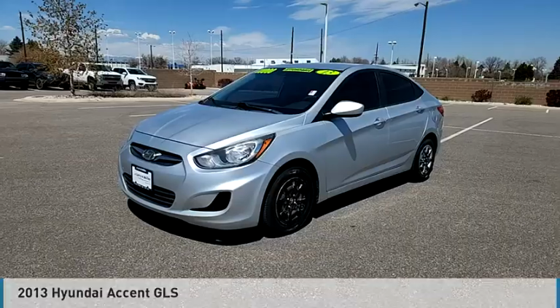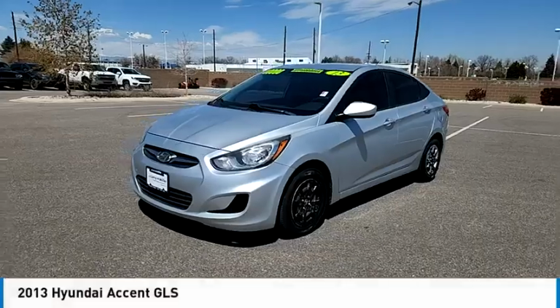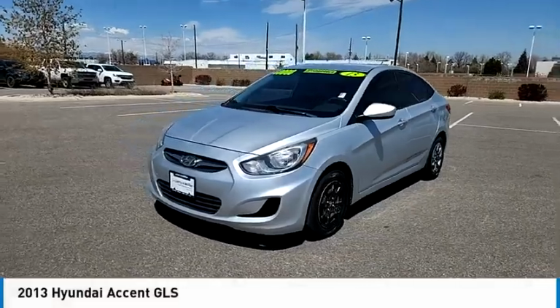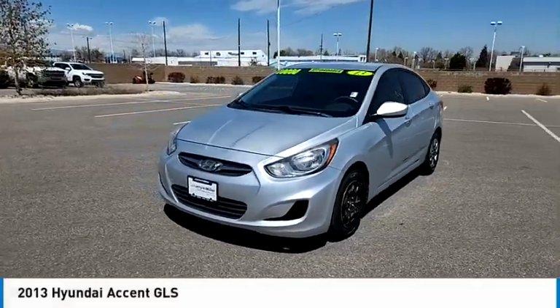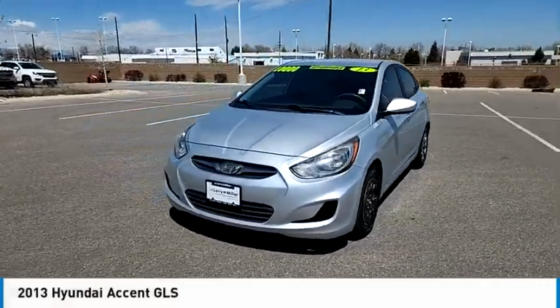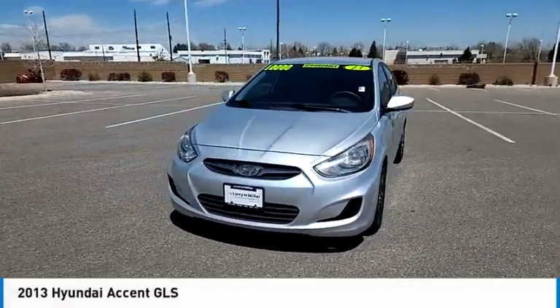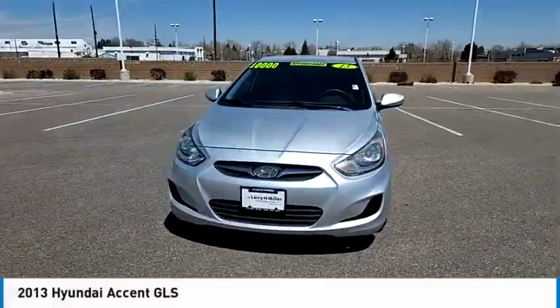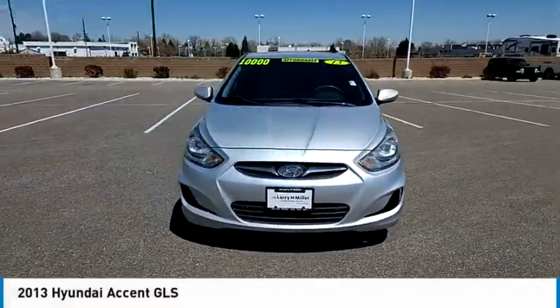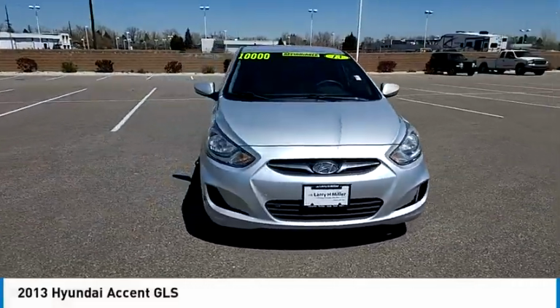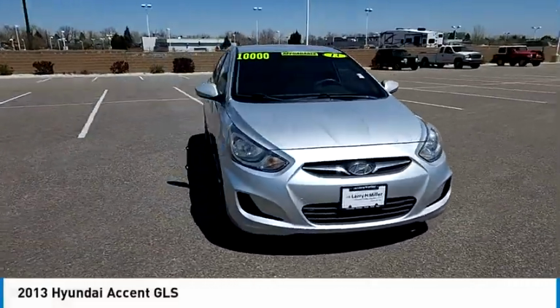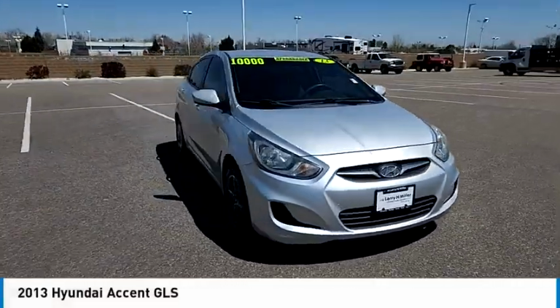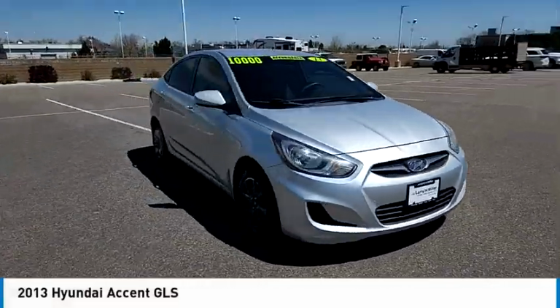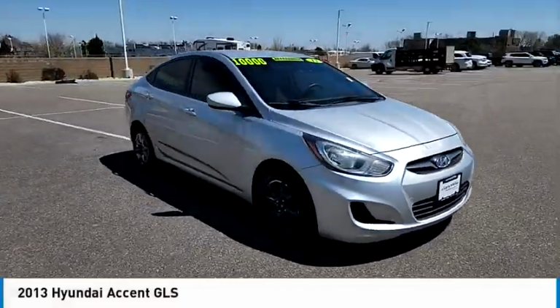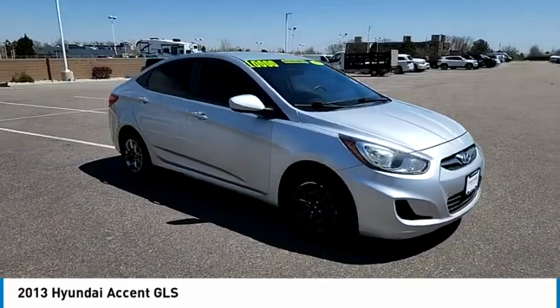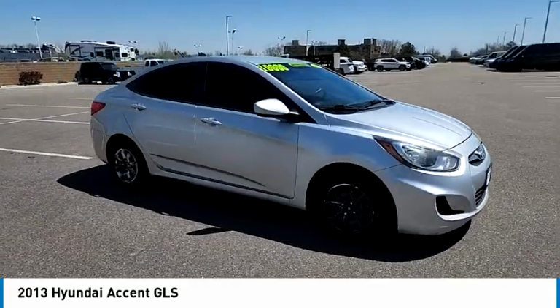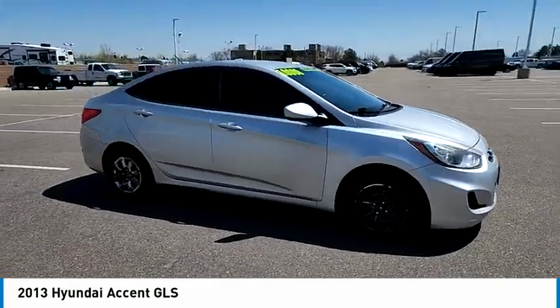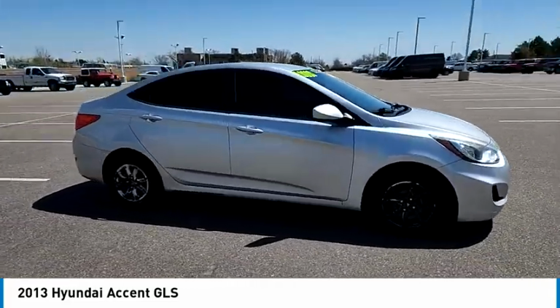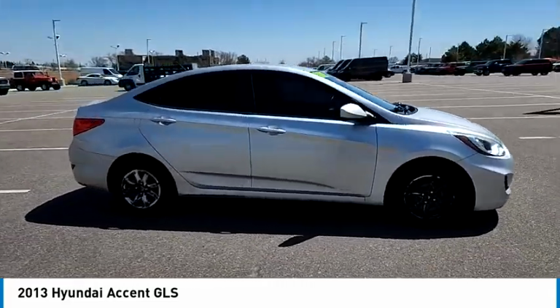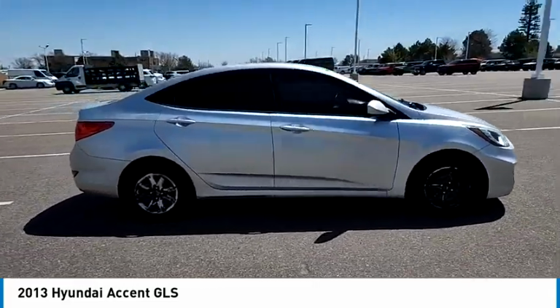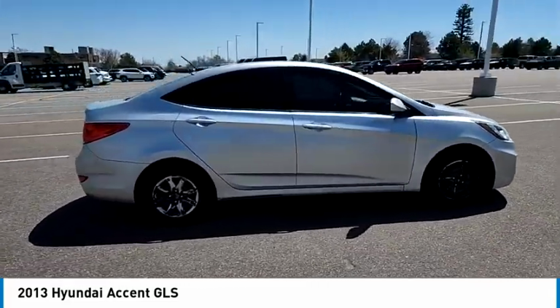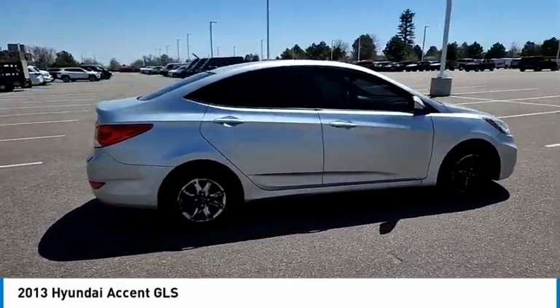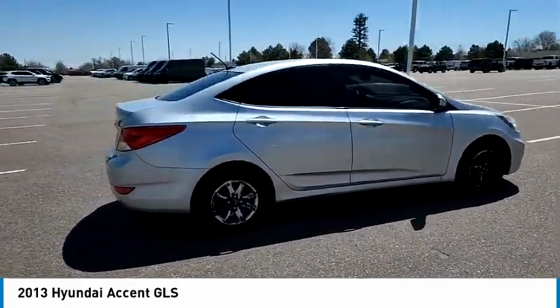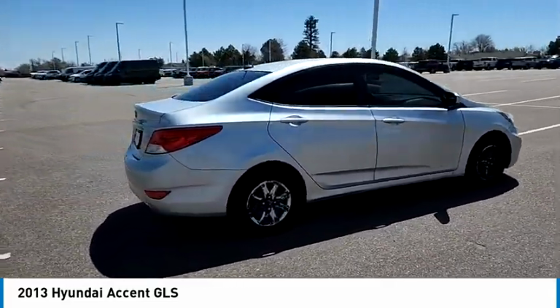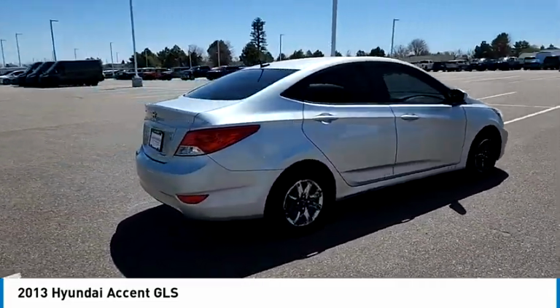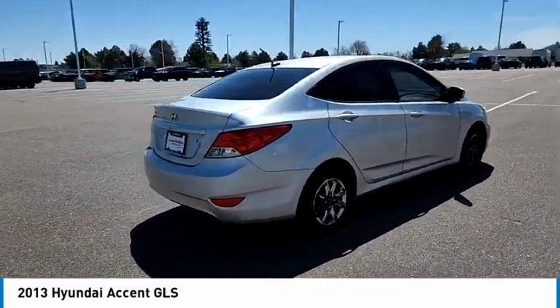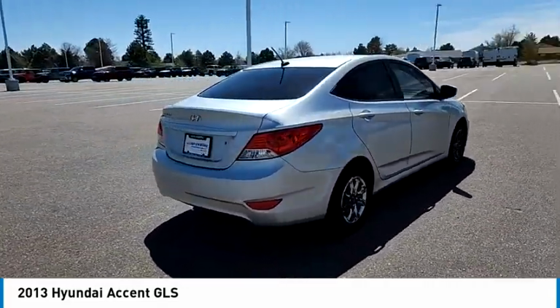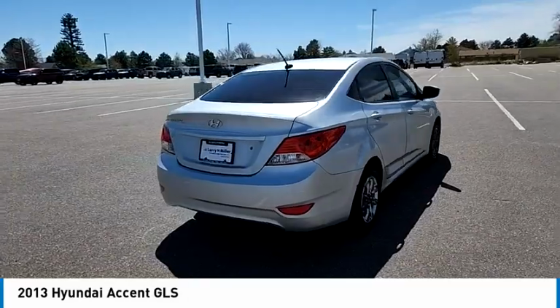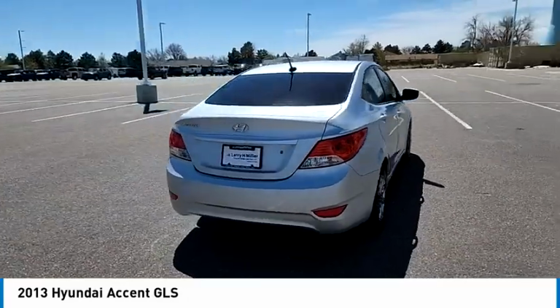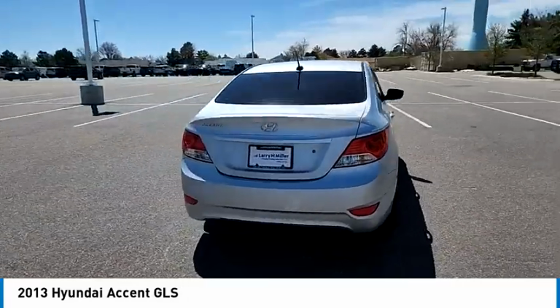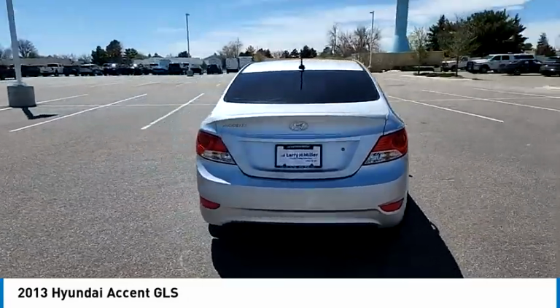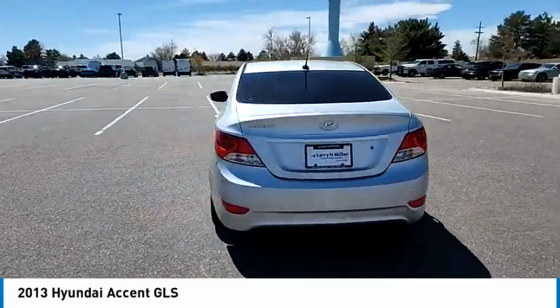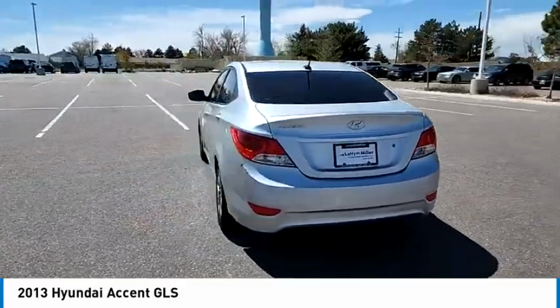Looking for the right vehicle? Check out the 2013 Accent. Designed to keep you moving and leave boredom behind, the Hyundai Accent is affordable, fuel efficient, and safe. A winning combination.